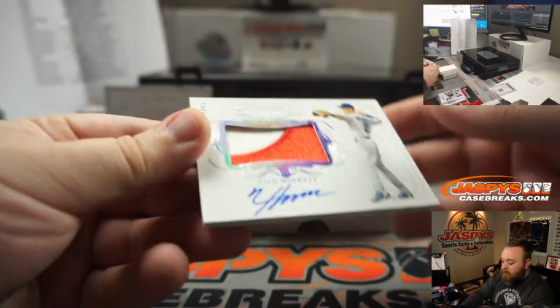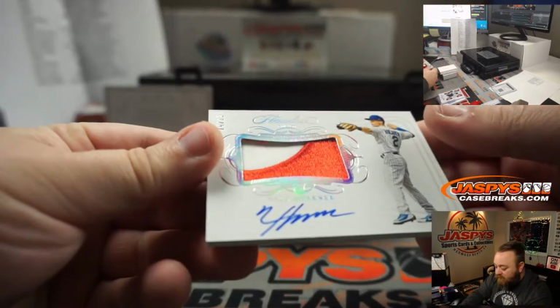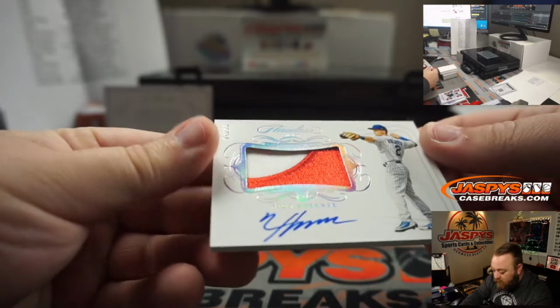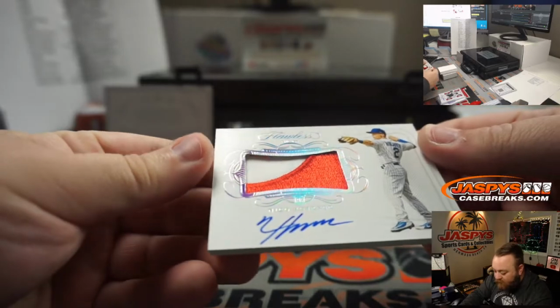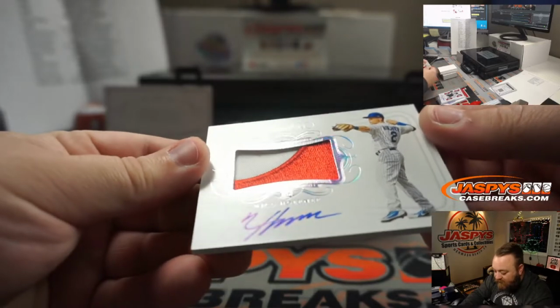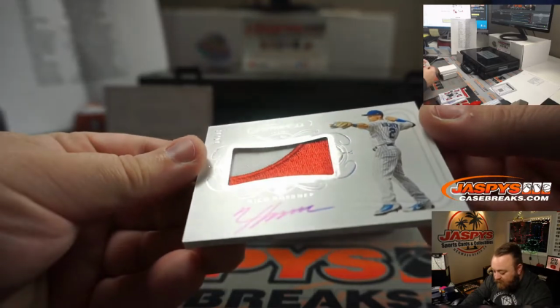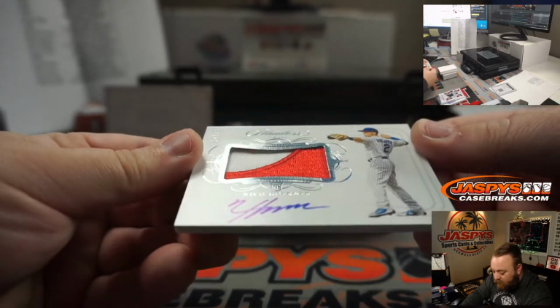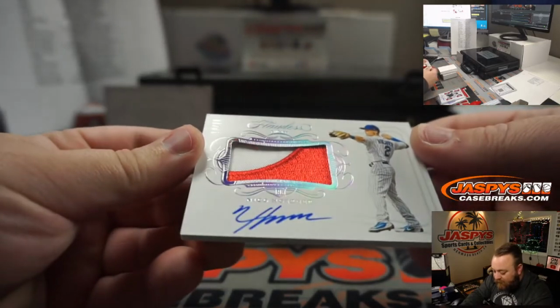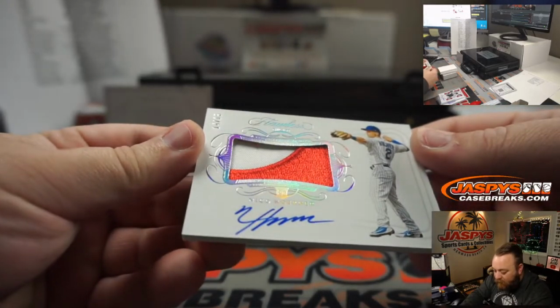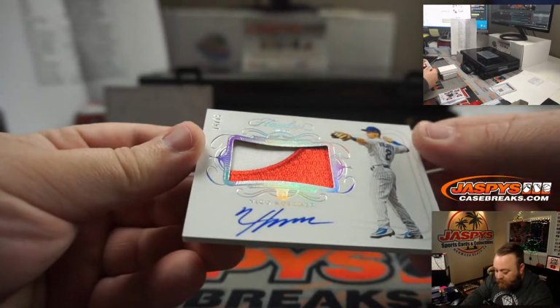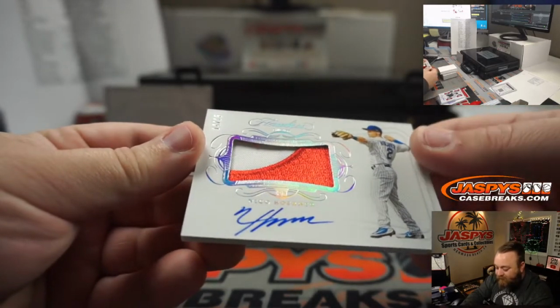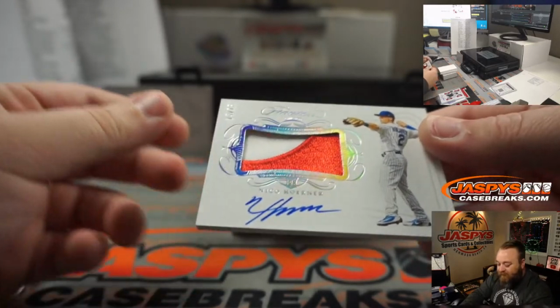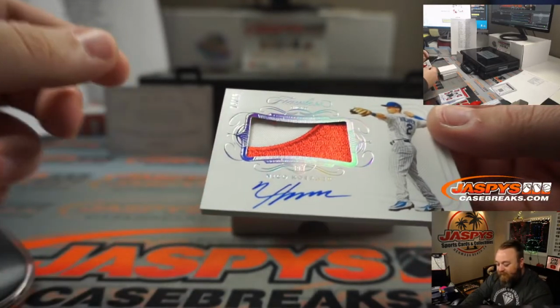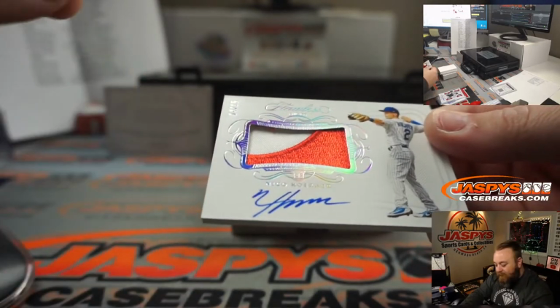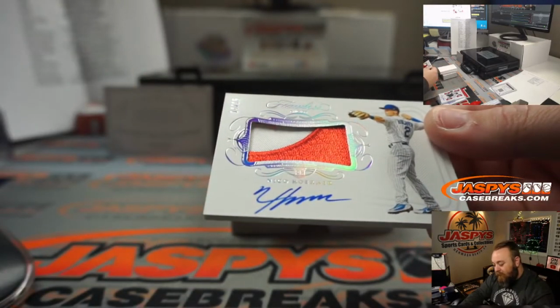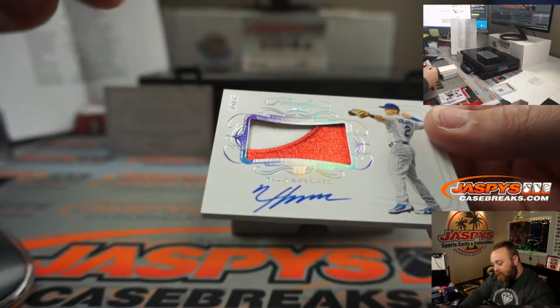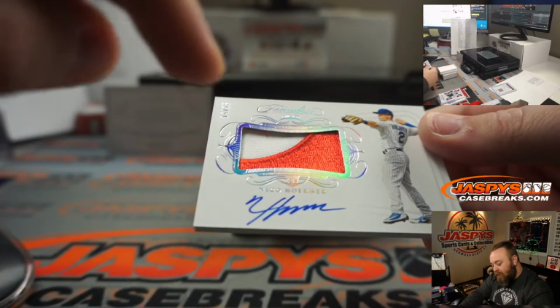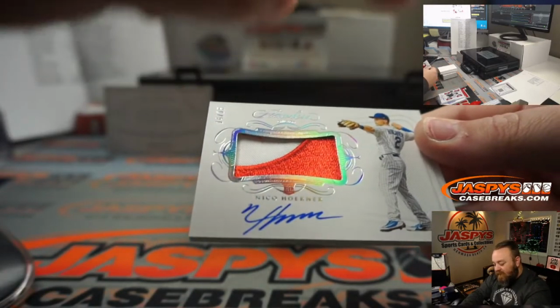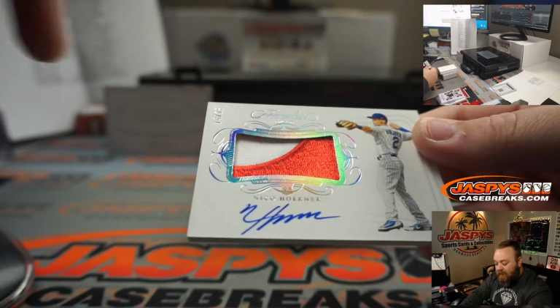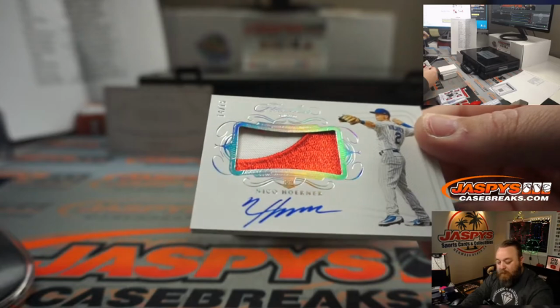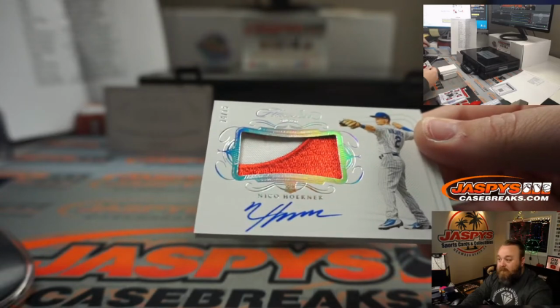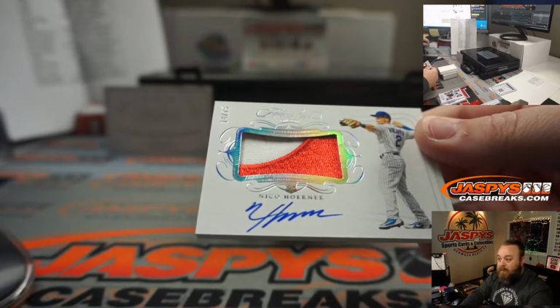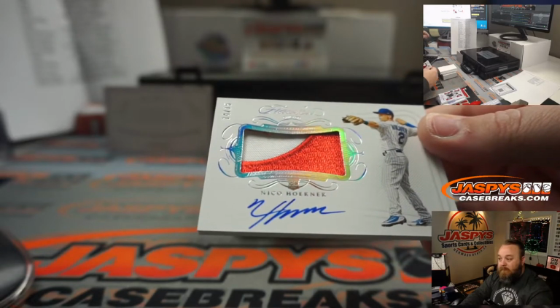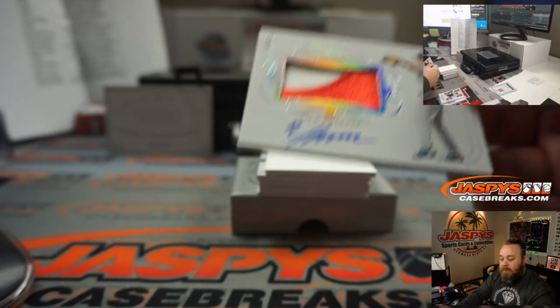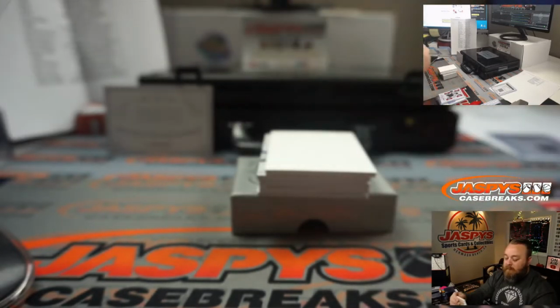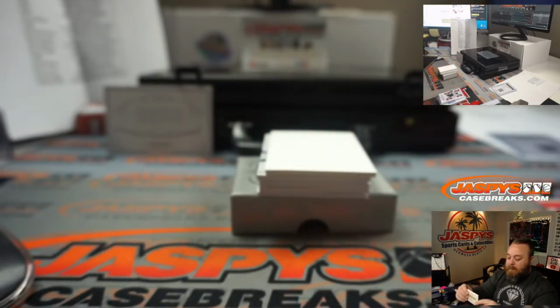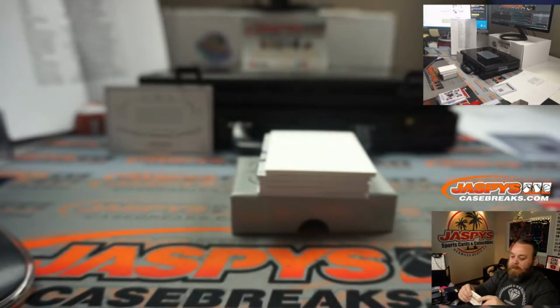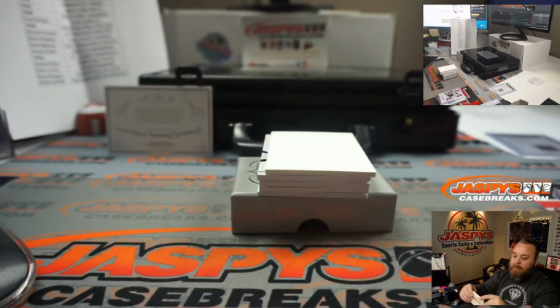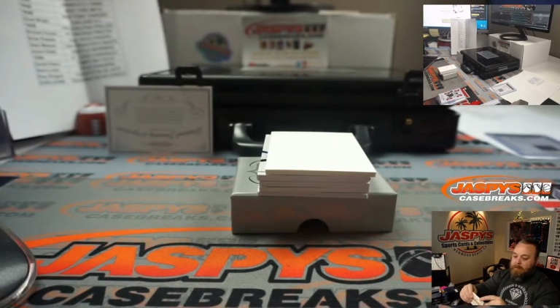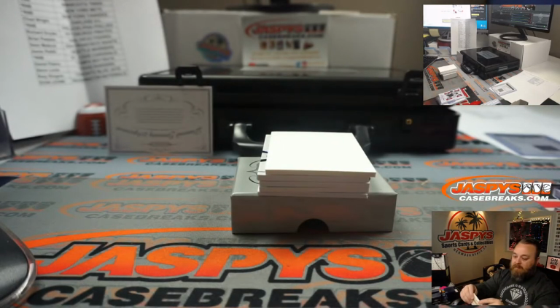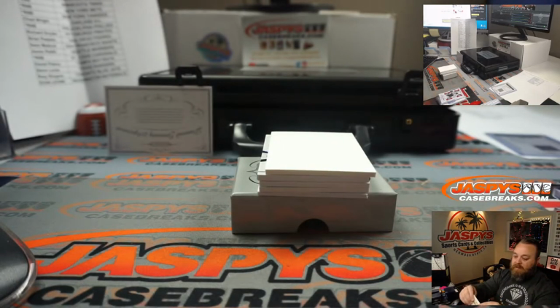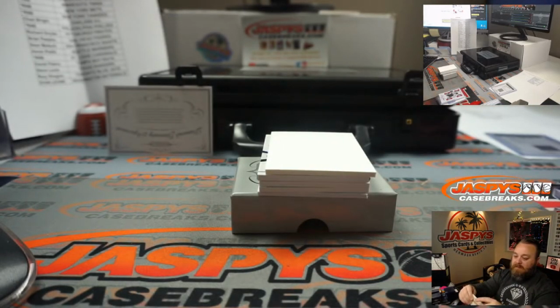Two-color patch and auto rookie — Nico Horner, 14 out of 15 — the C out of Cubs, maybe — Cubs, Matthew Akins.